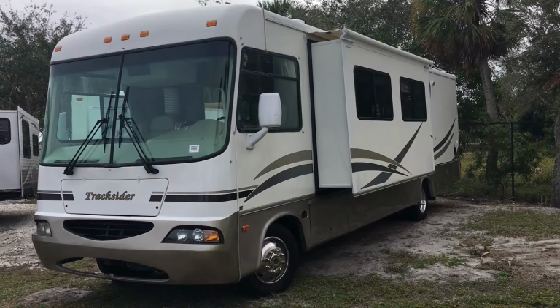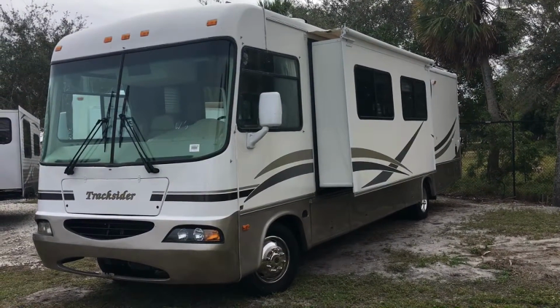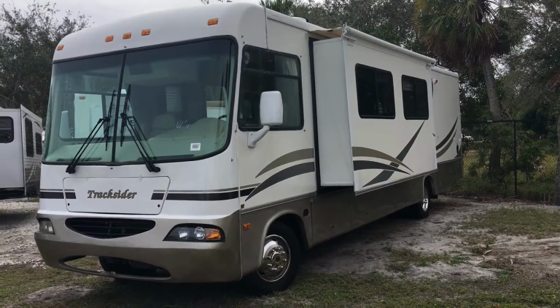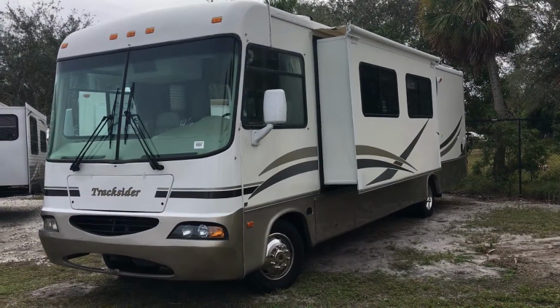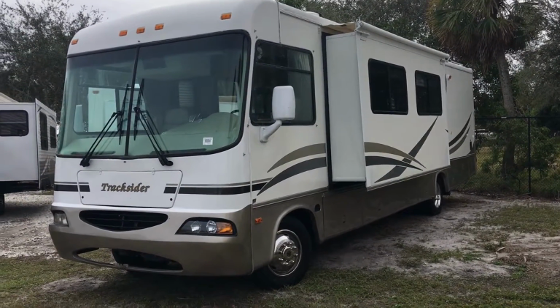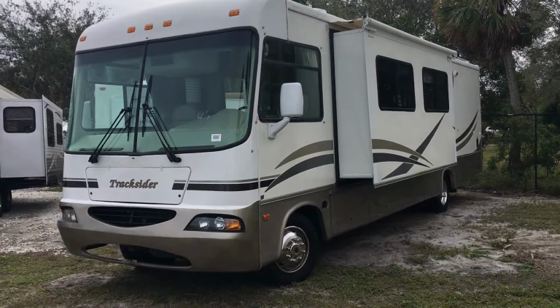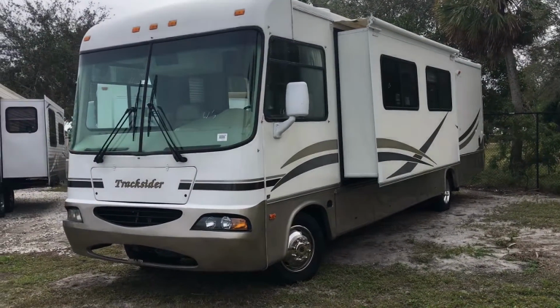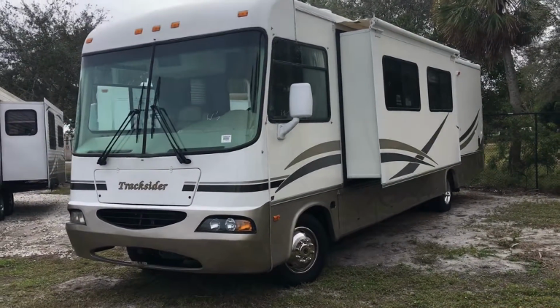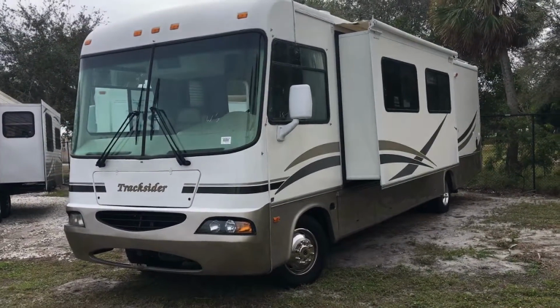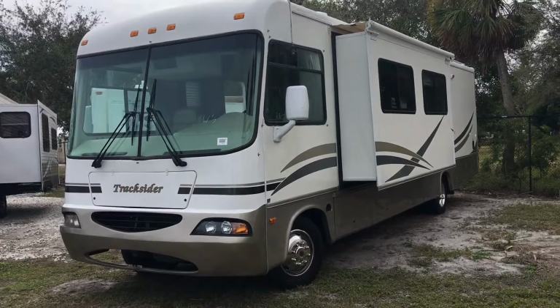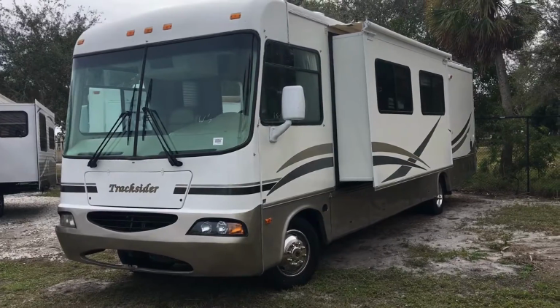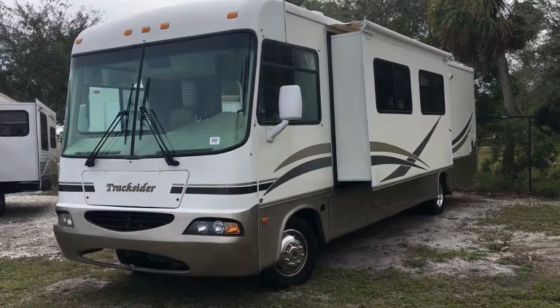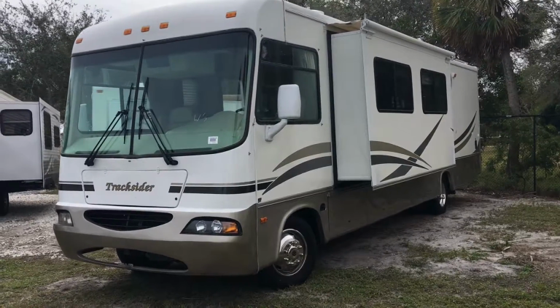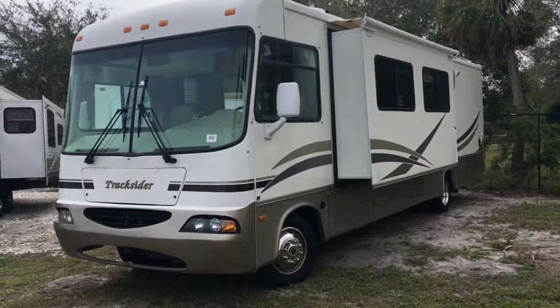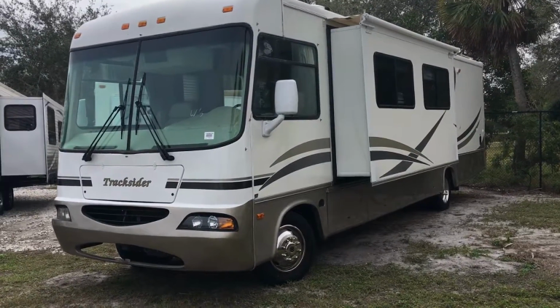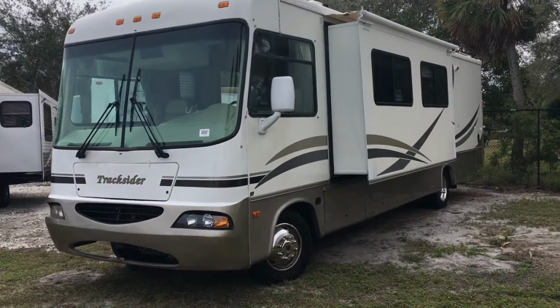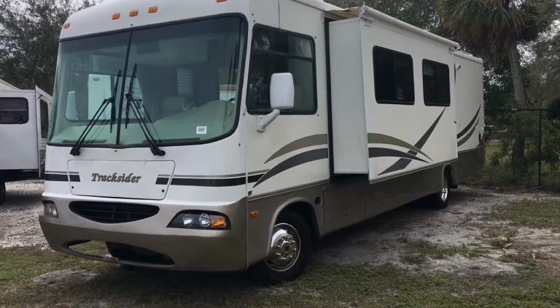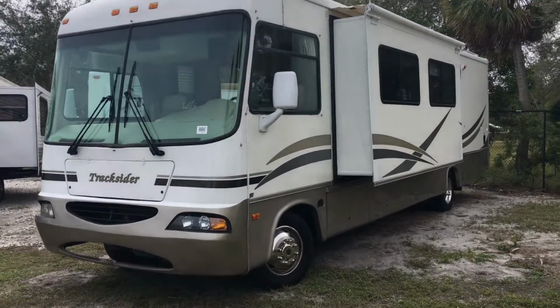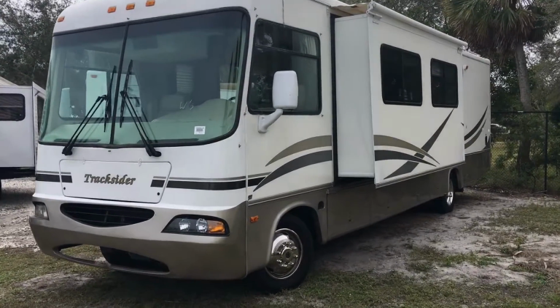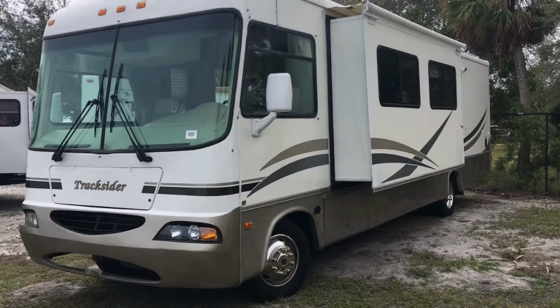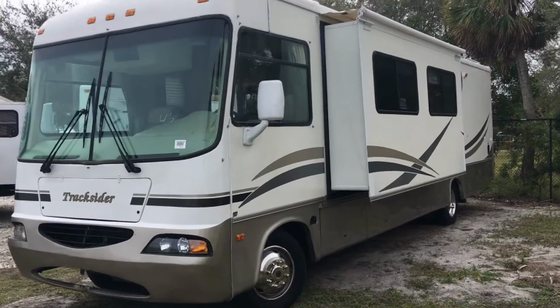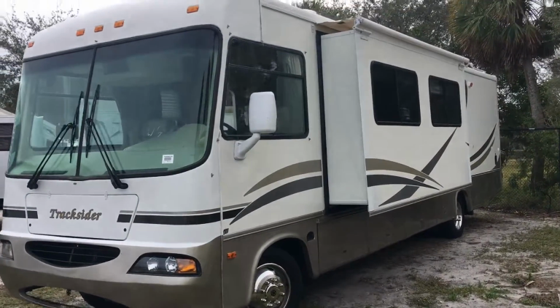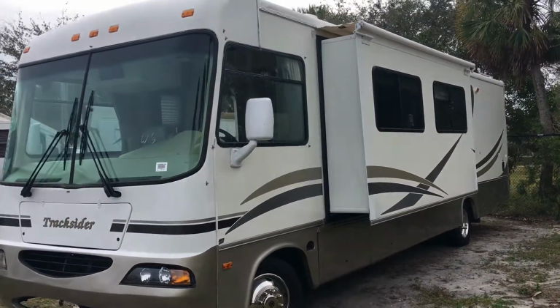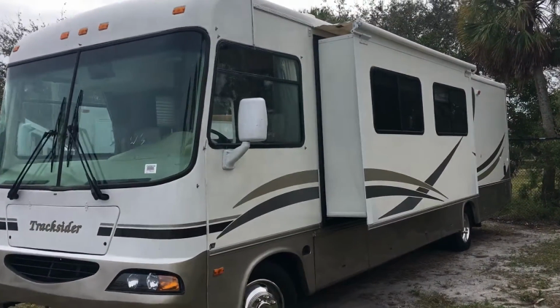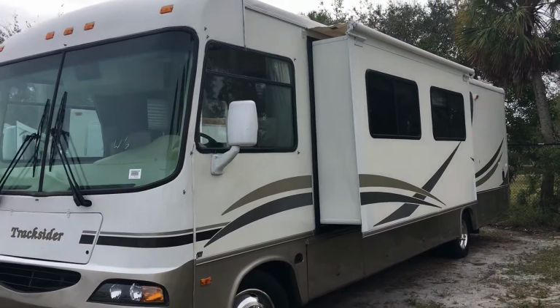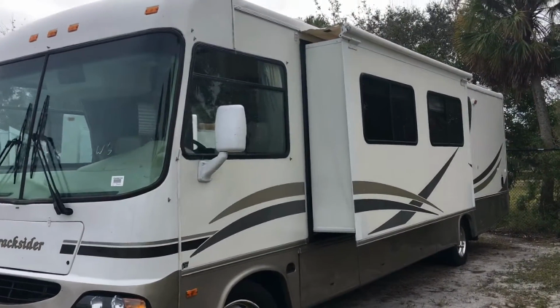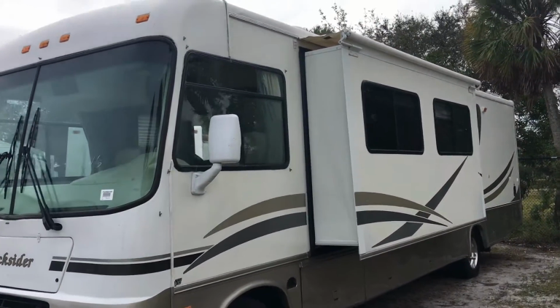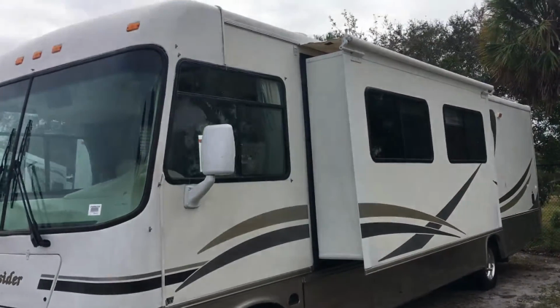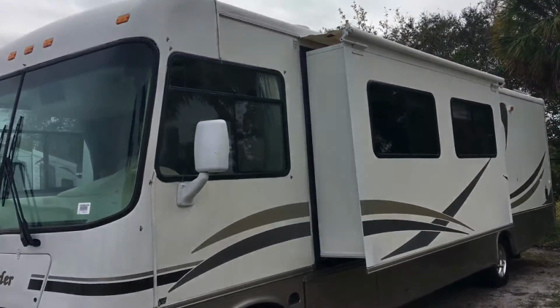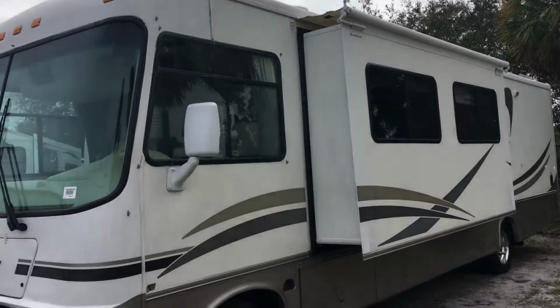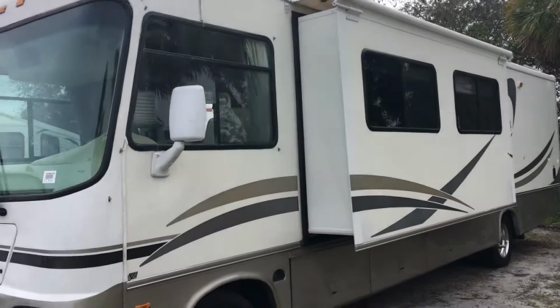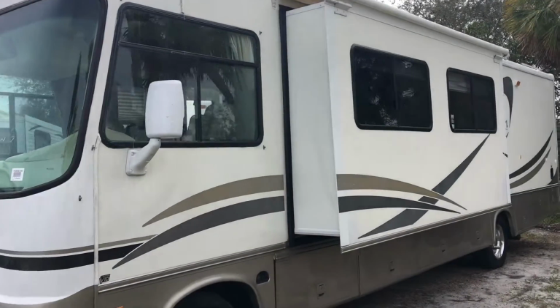This is a 2002 Forest River Georgetown 346. I'm going to take a quick walk around on this camper.